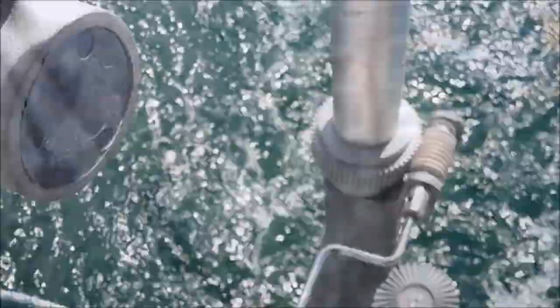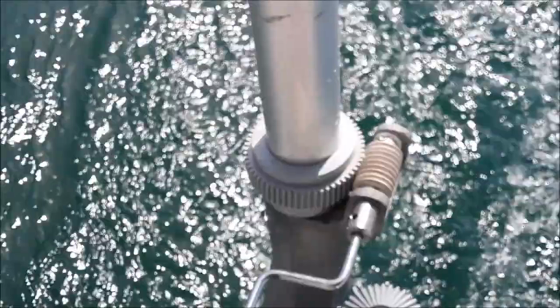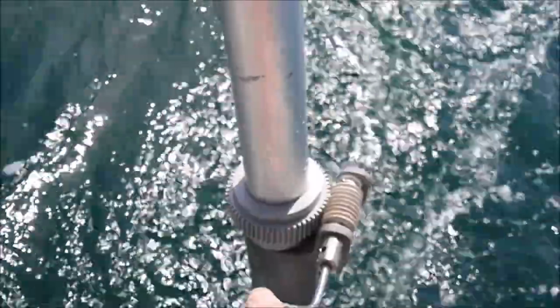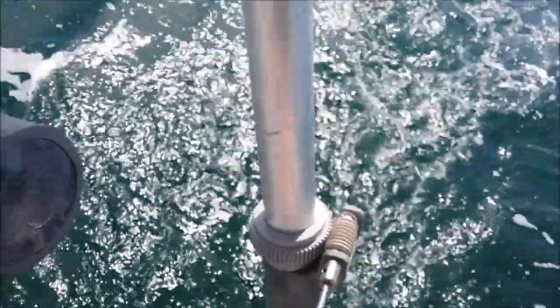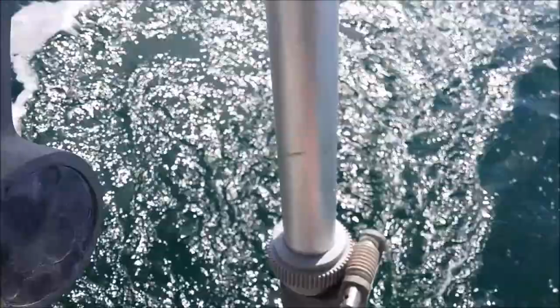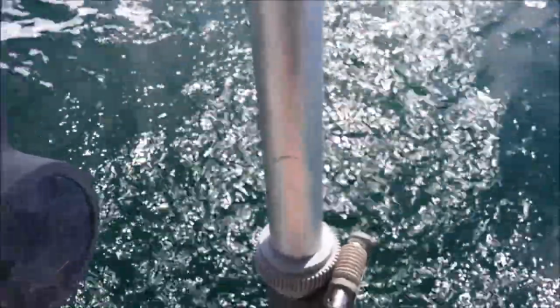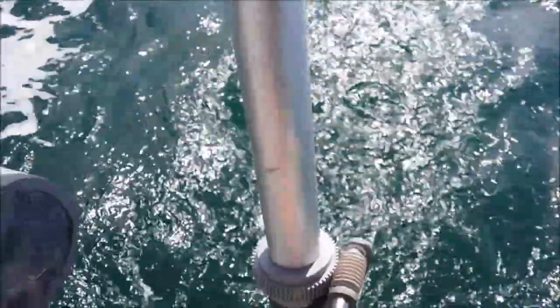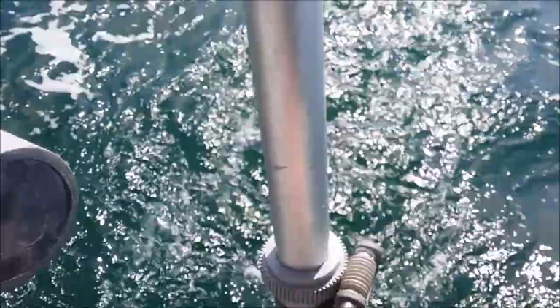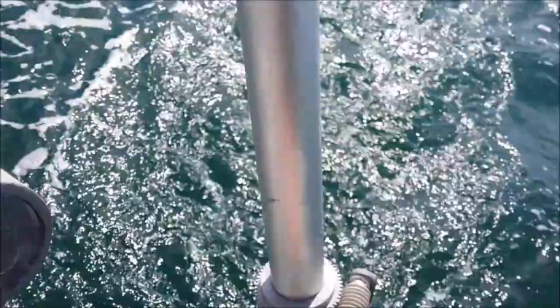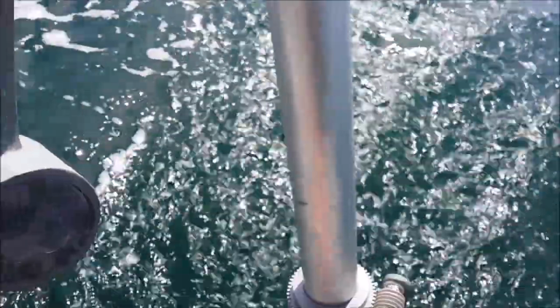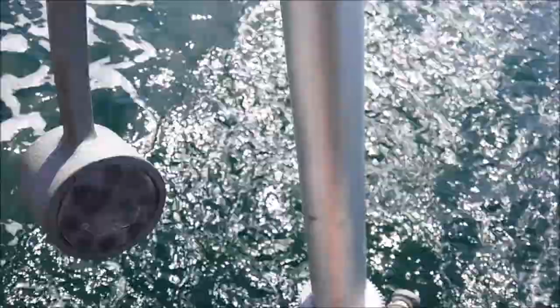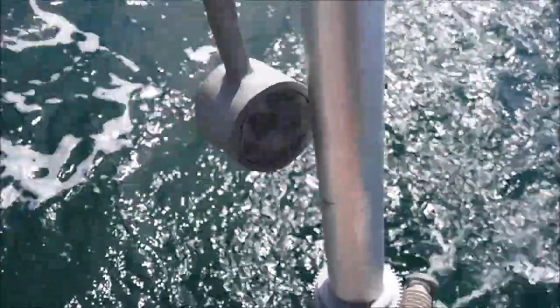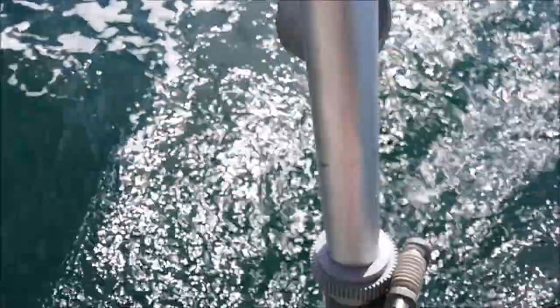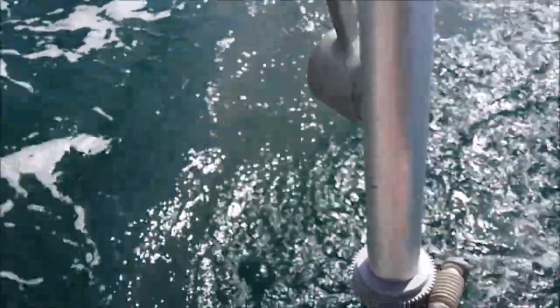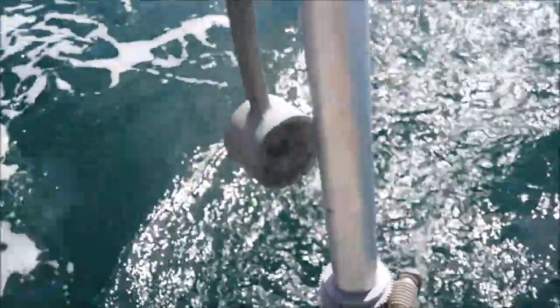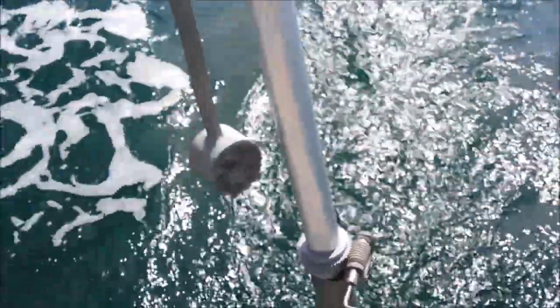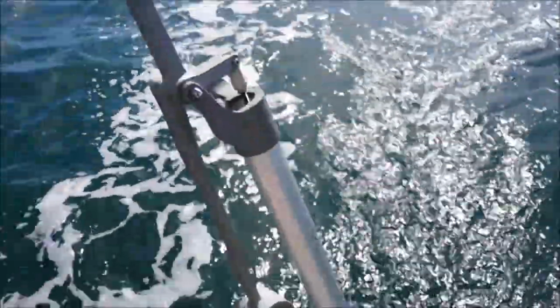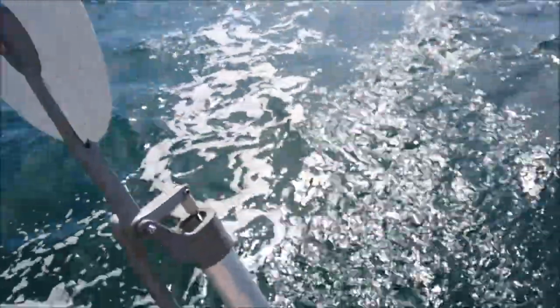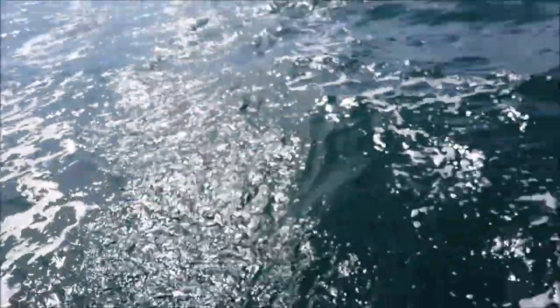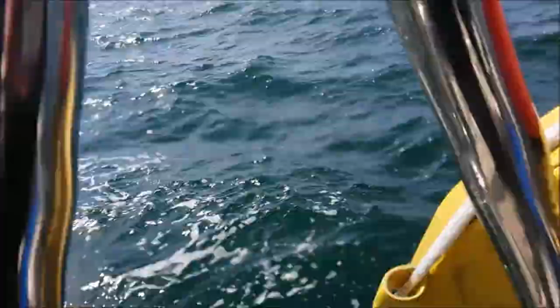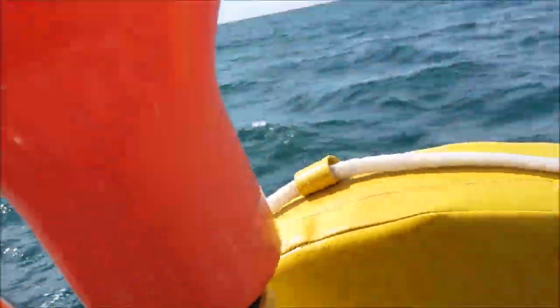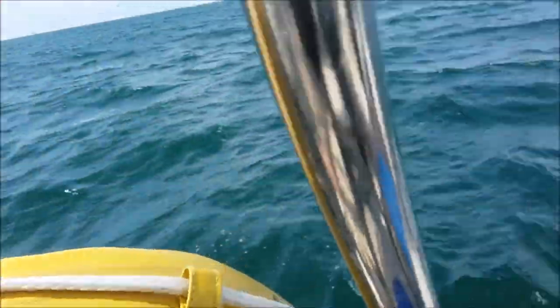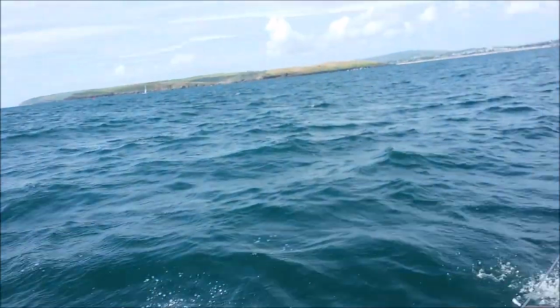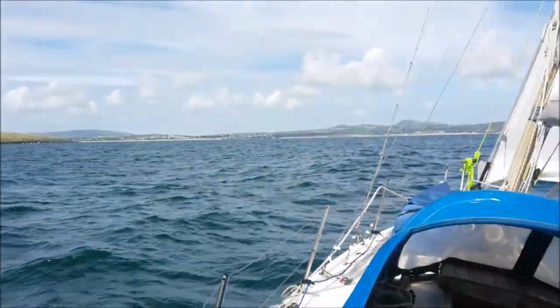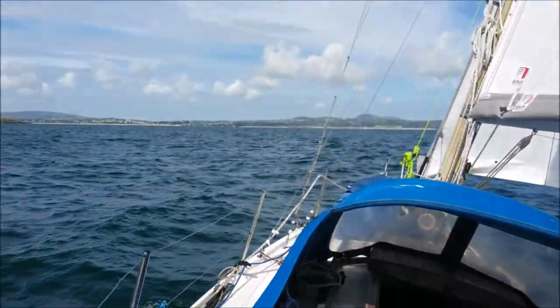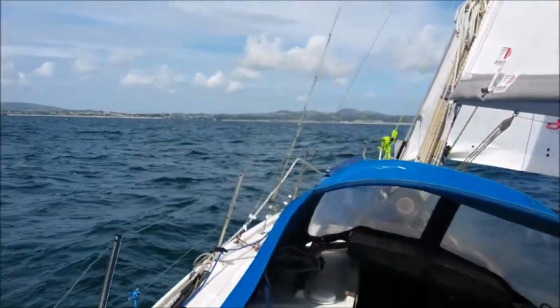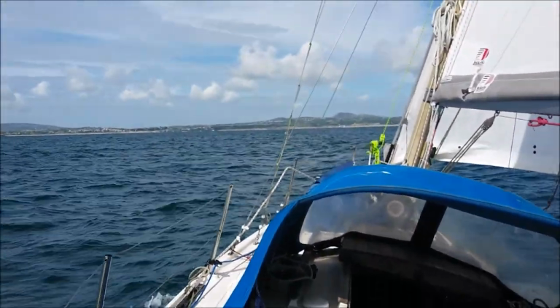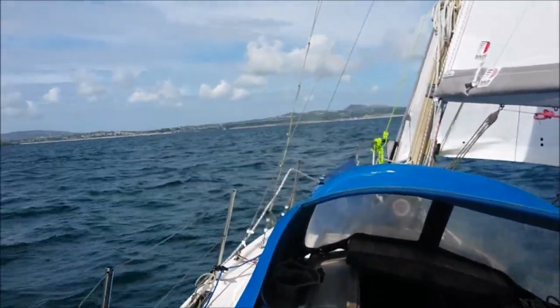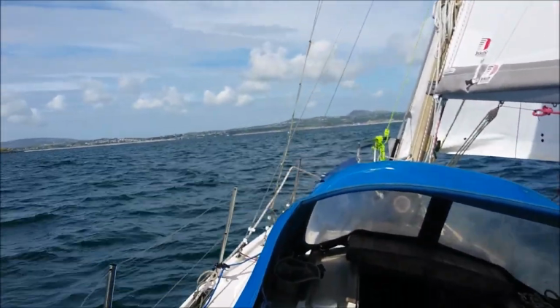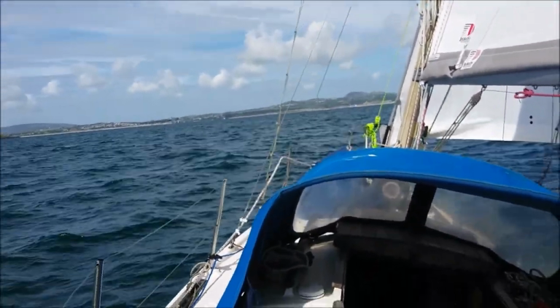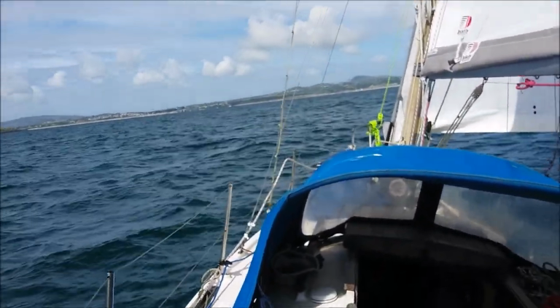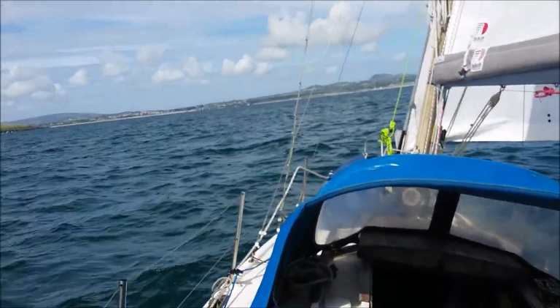I'm using the cranked handle to change course. One turn changes the boat's heading by about 6 degrees. If you look at the shoreline you can see the boat changing course.